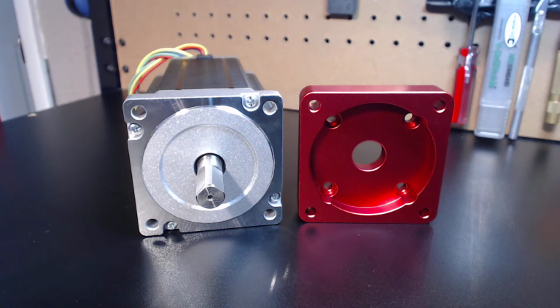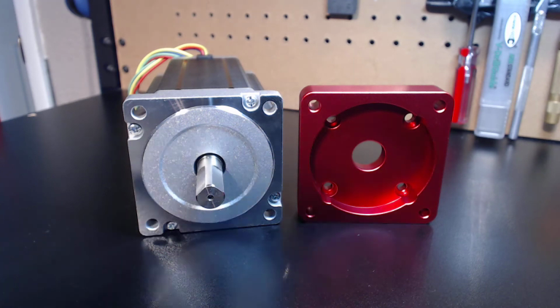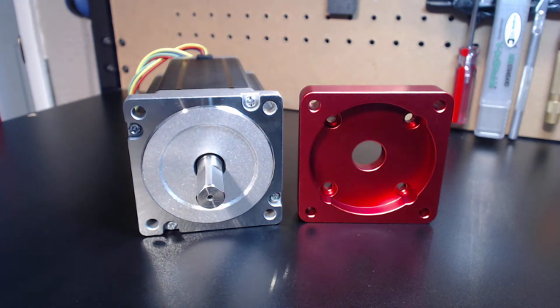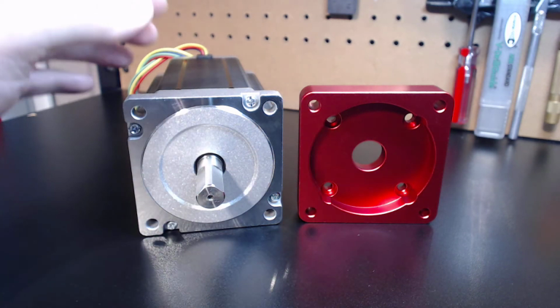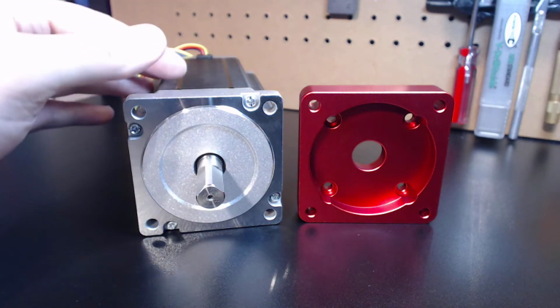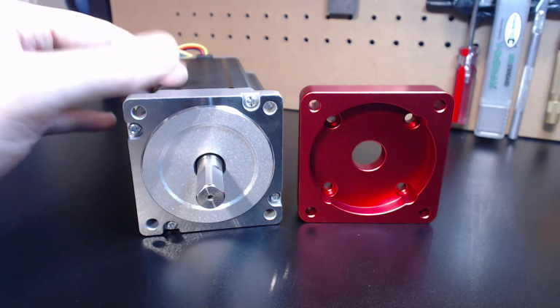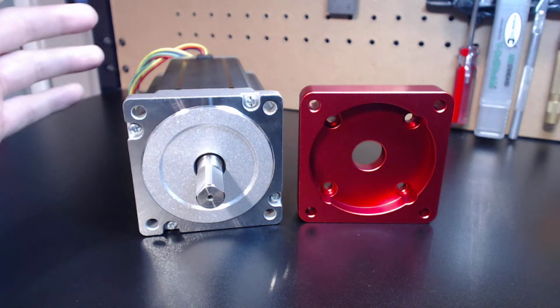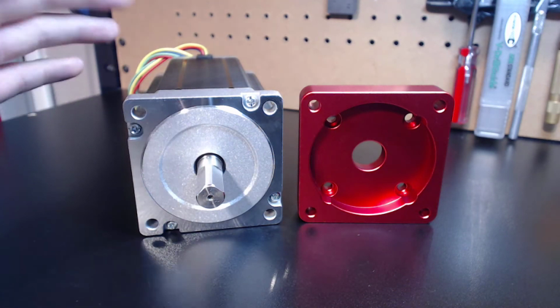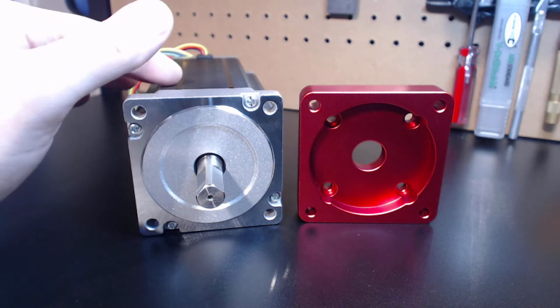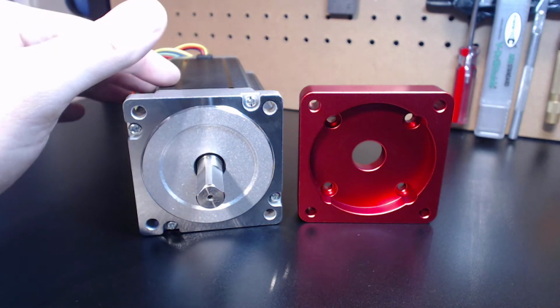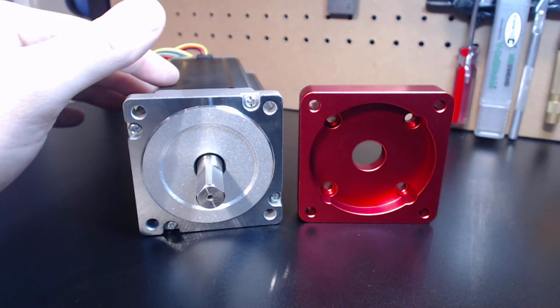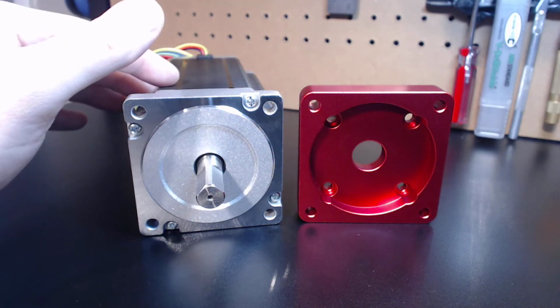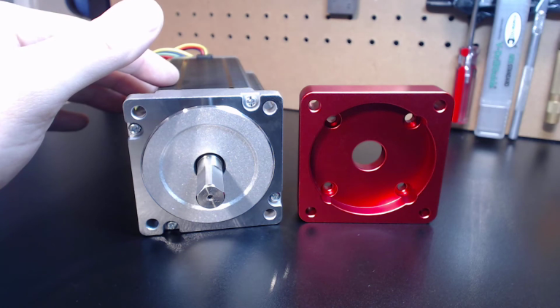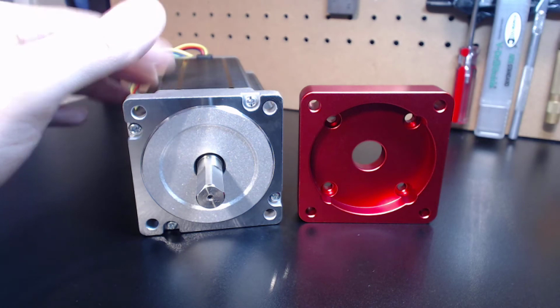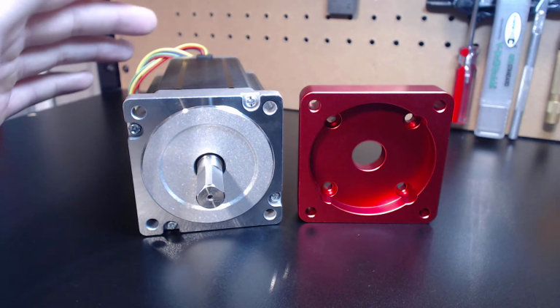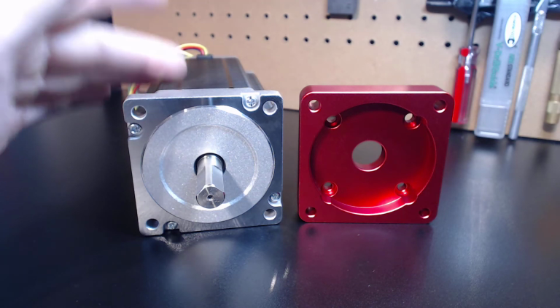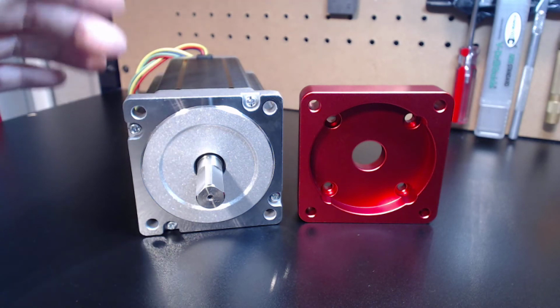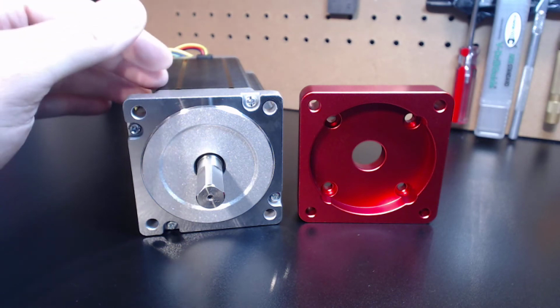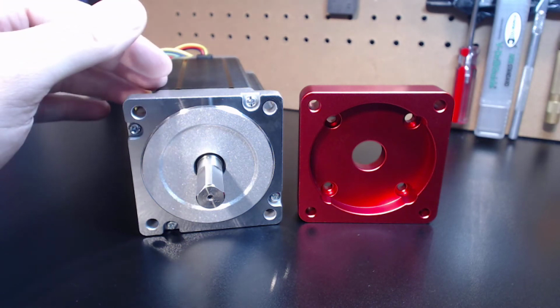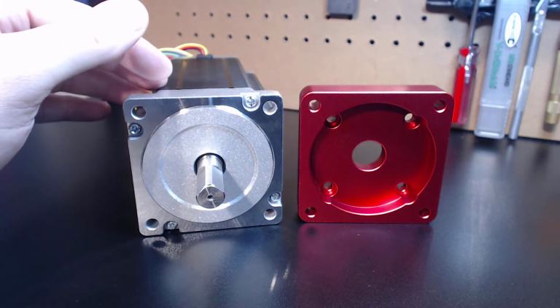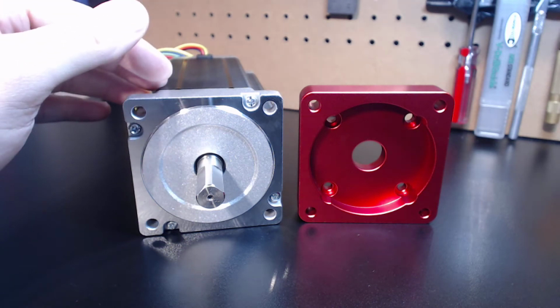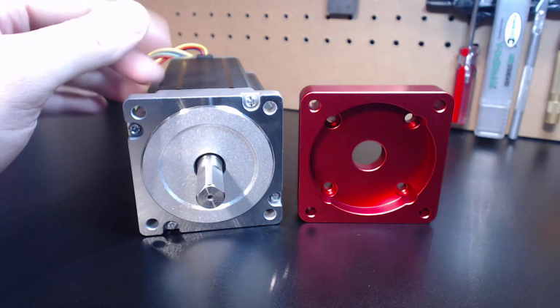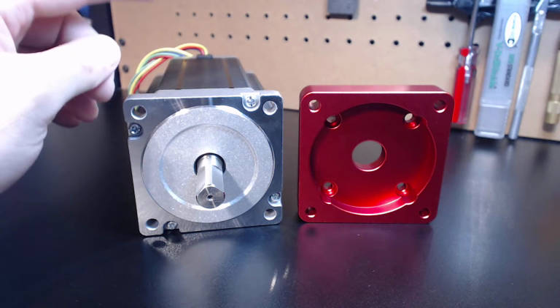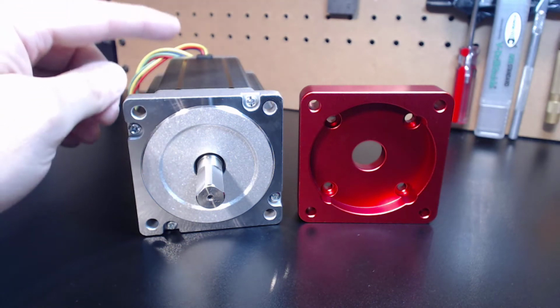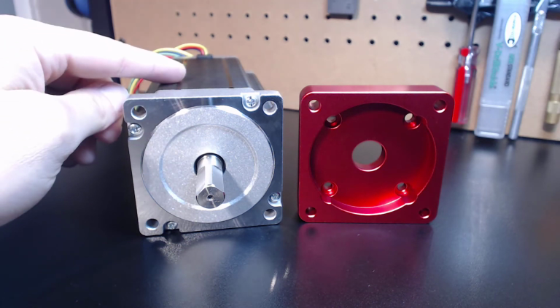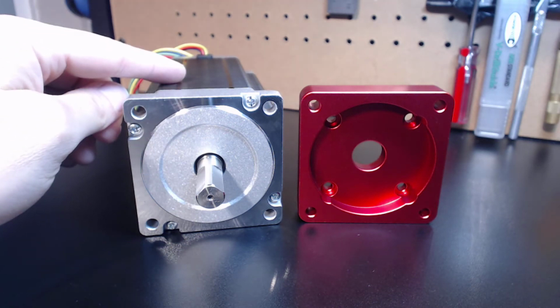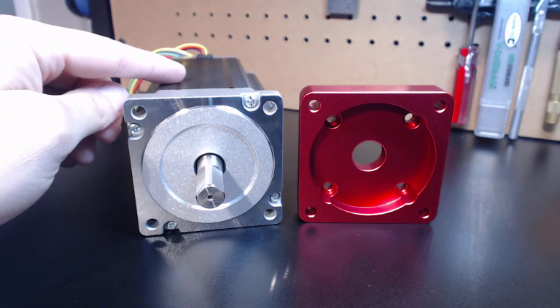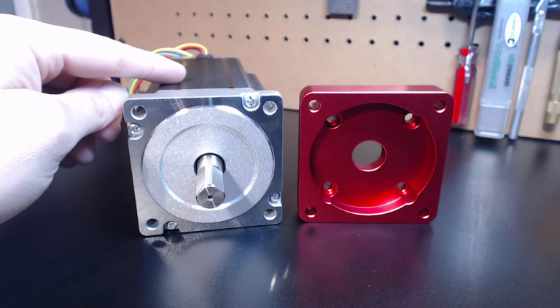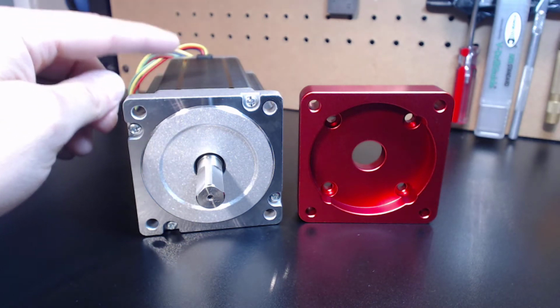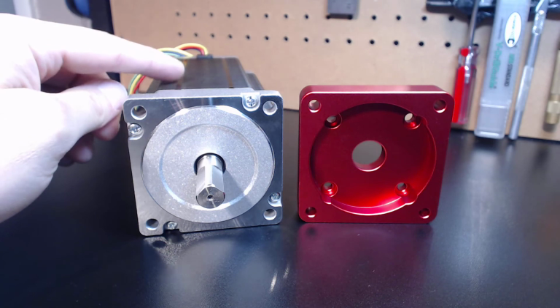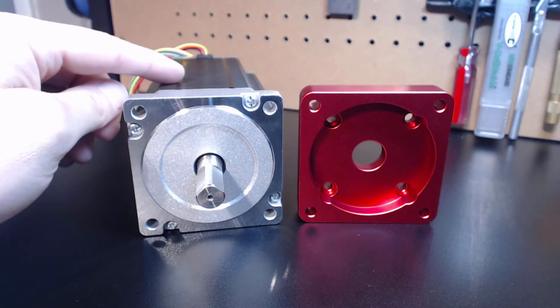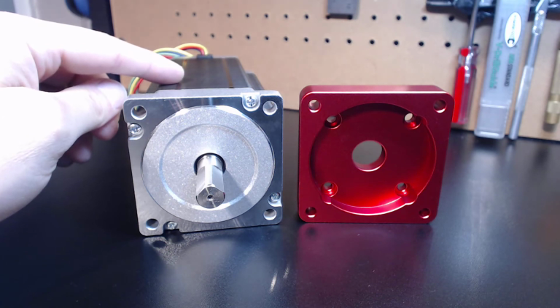Hey guys, it's Vince. Today in this video we're going to be discussing a simple way to convert your NEMA 23 base motor platform to a NEMA 34 base motor platform in one simple step.